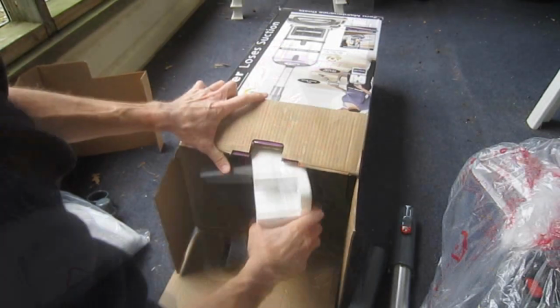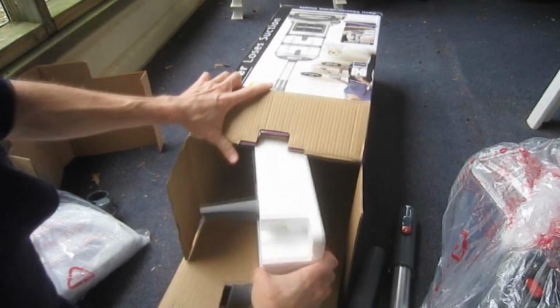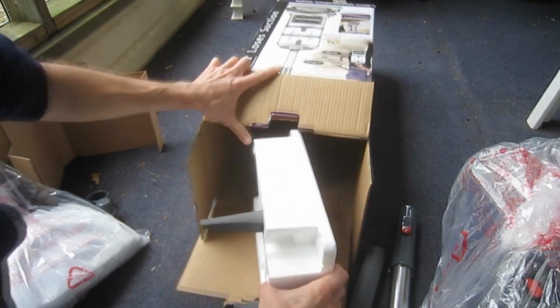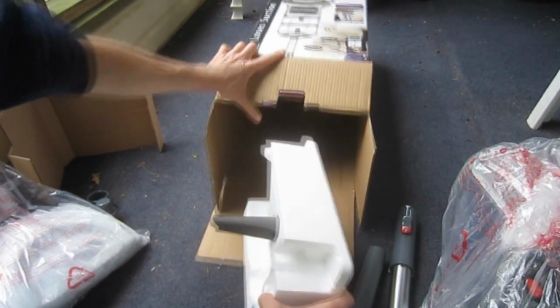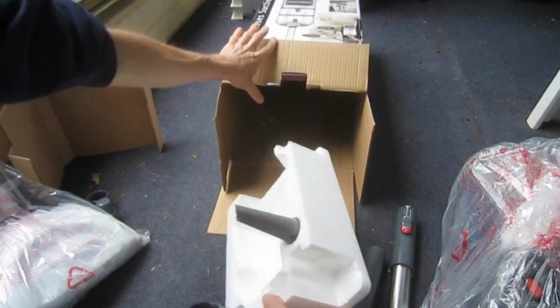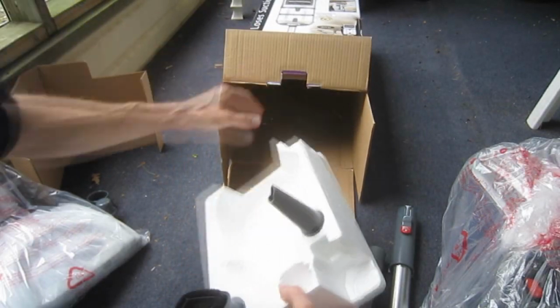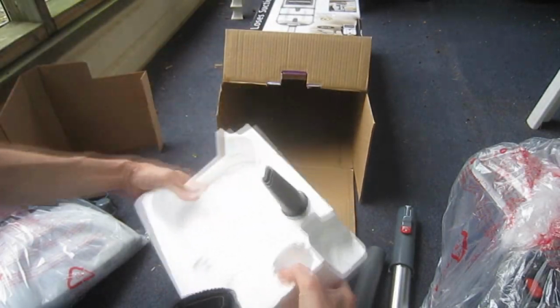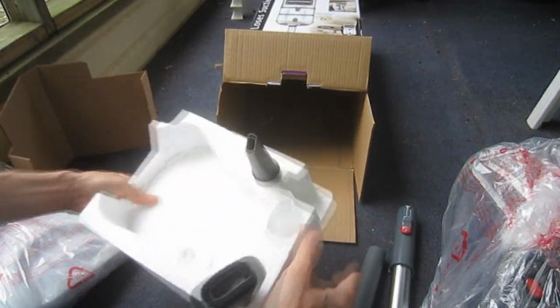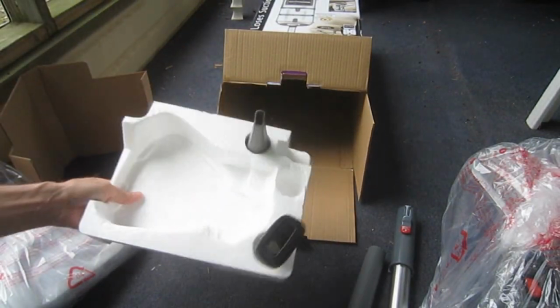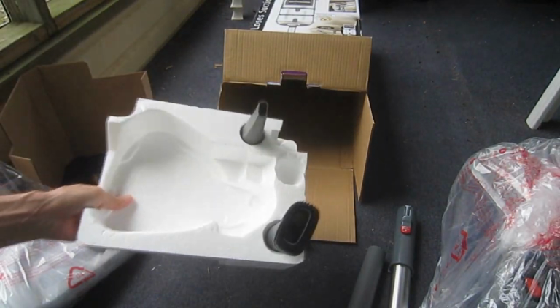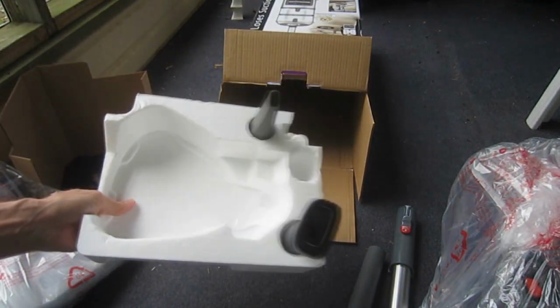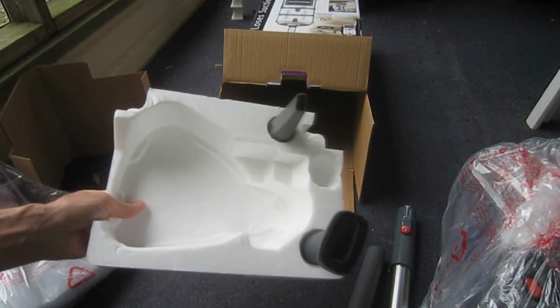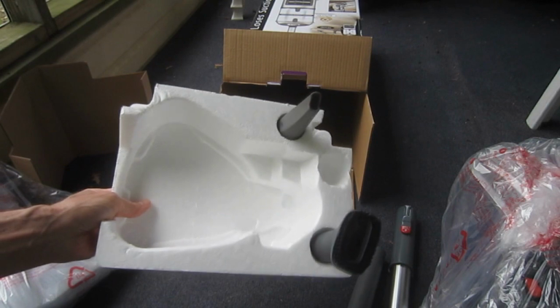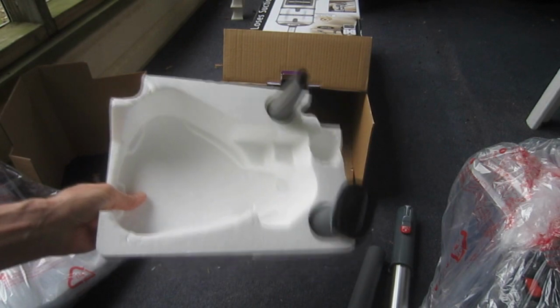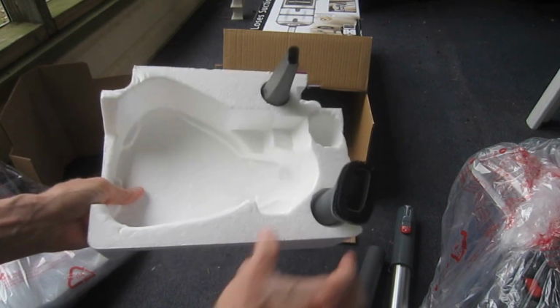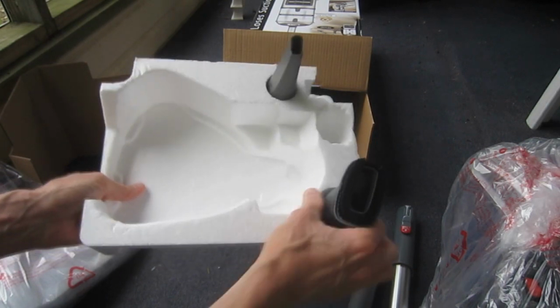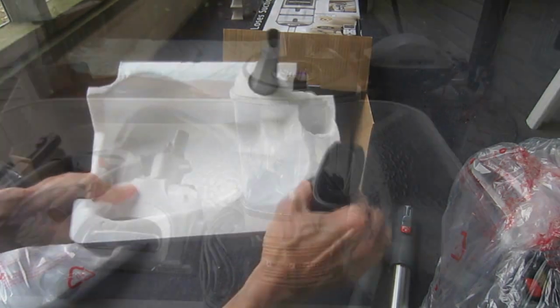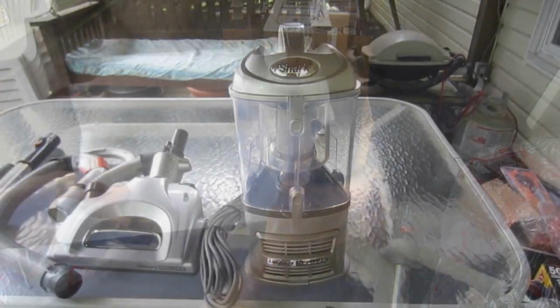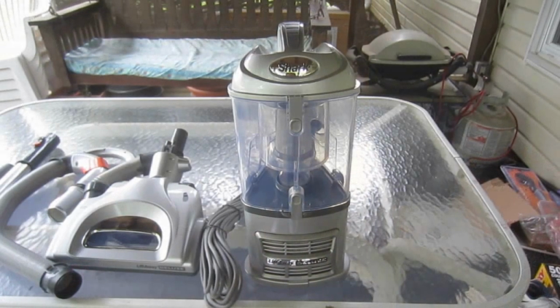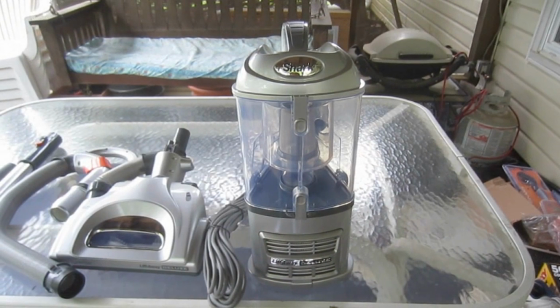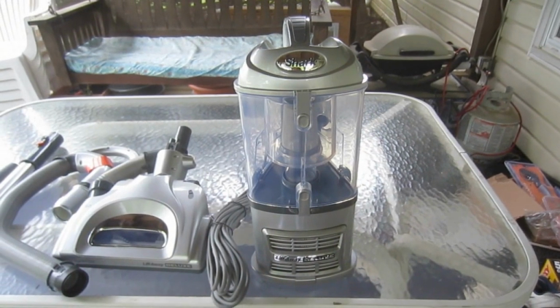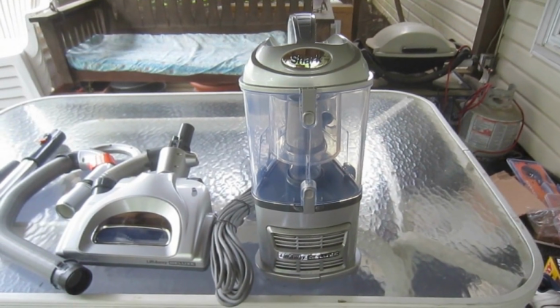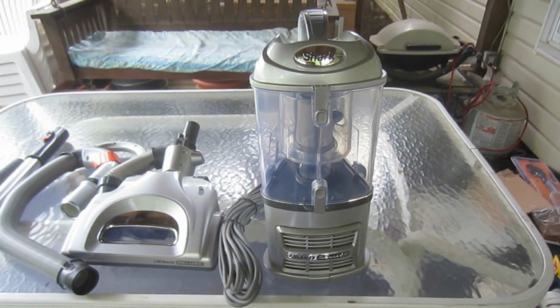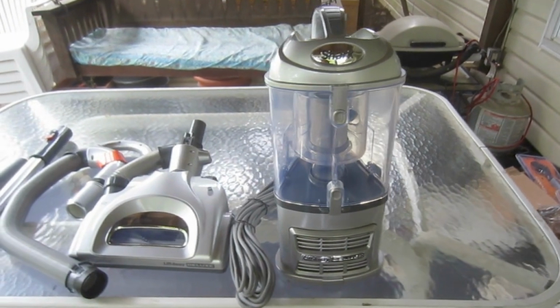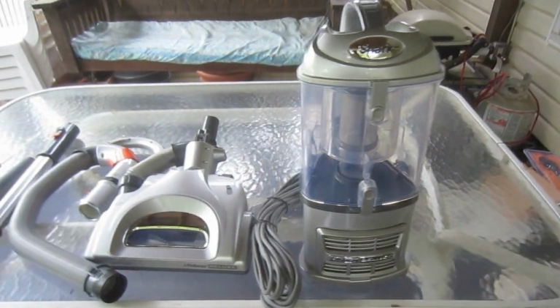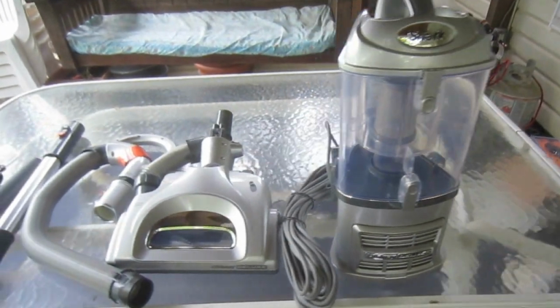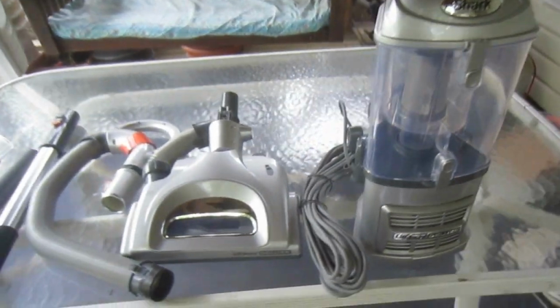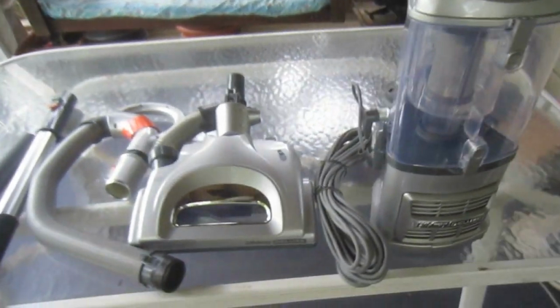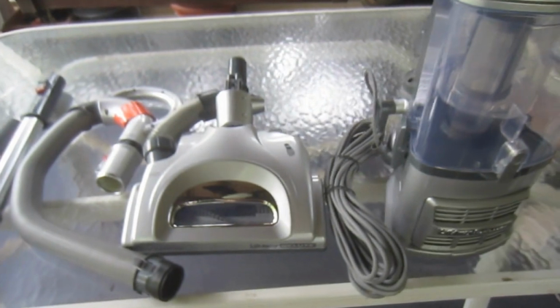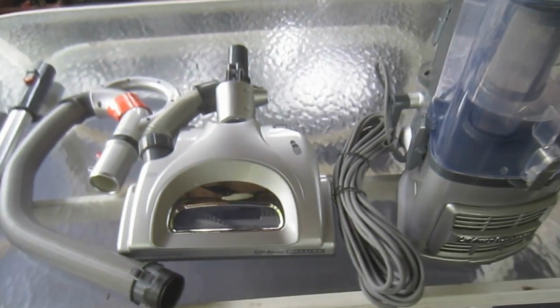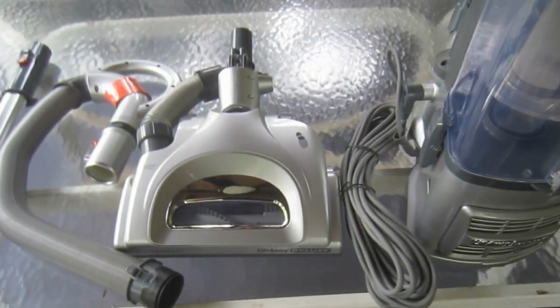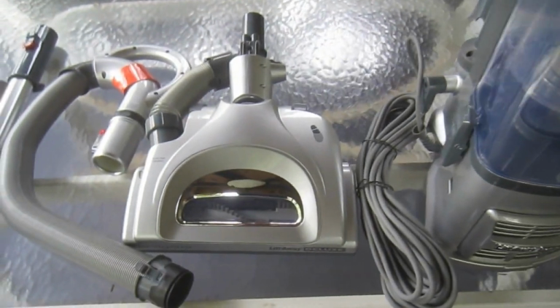And lastly, at the bottom of the box, there are a few accessories — a dusting brush and a crevice tool. Here's a better look at all of the components after any plastic bags have been removed.